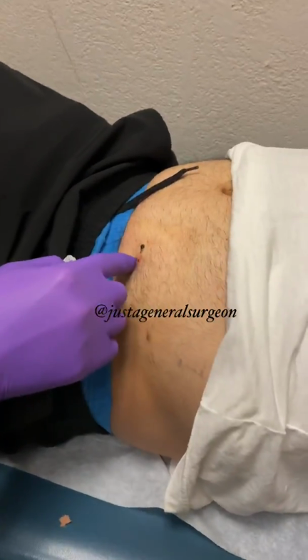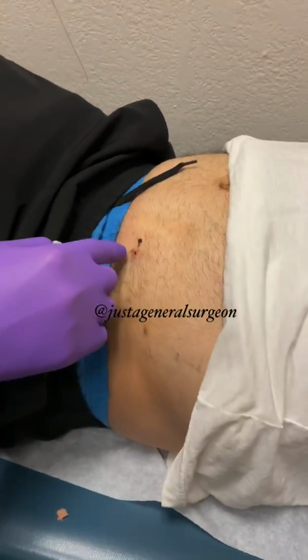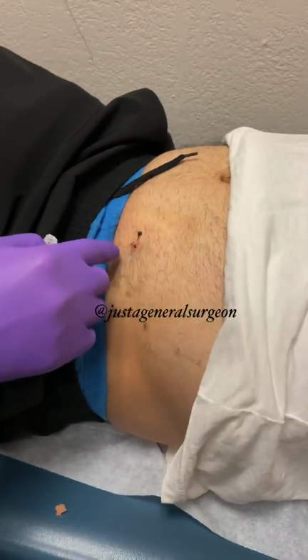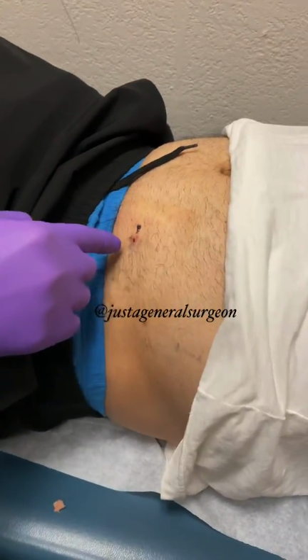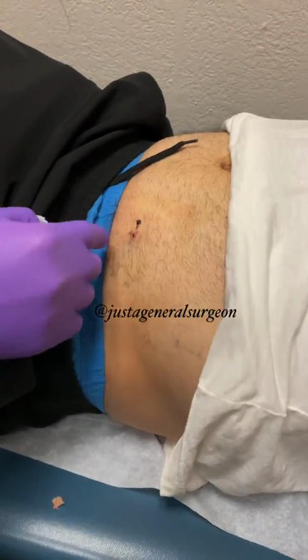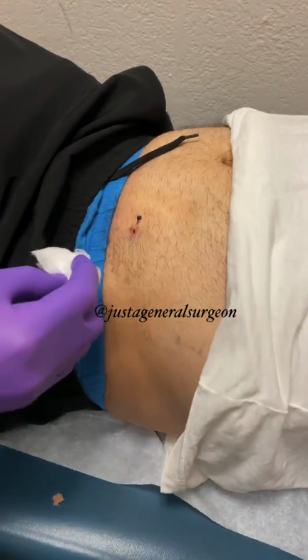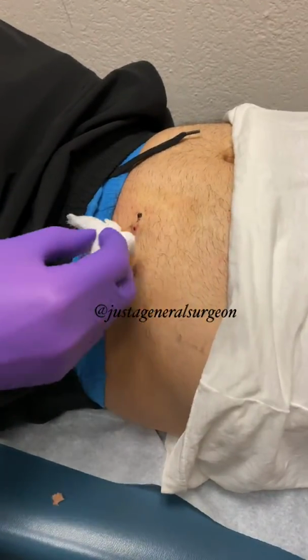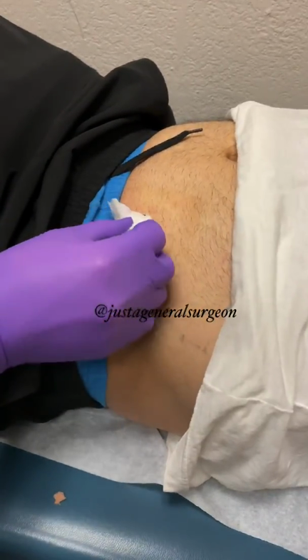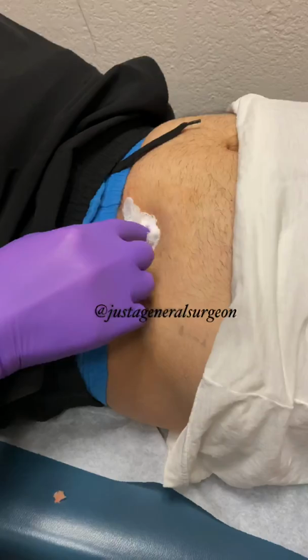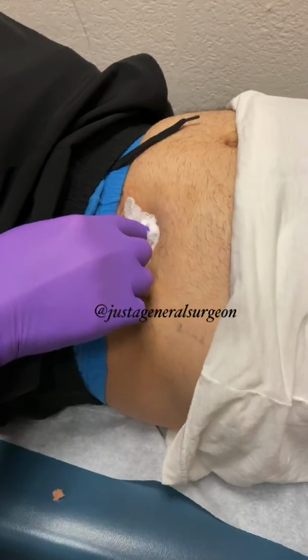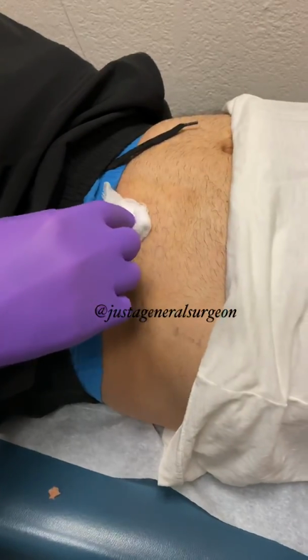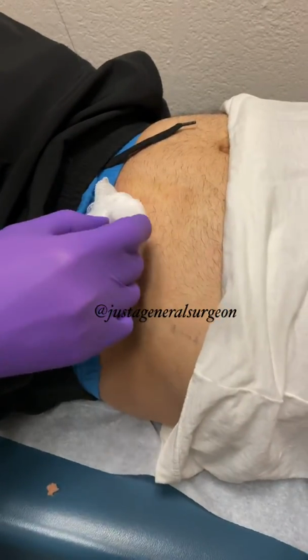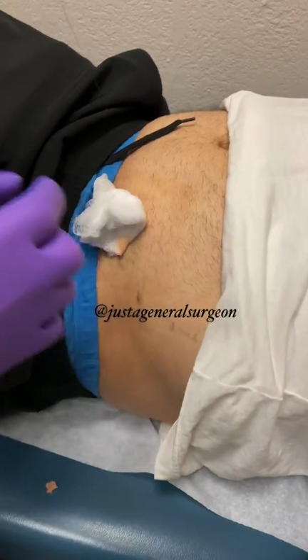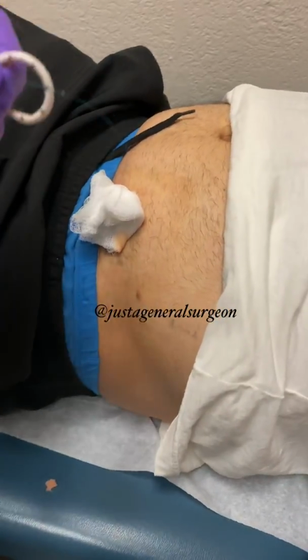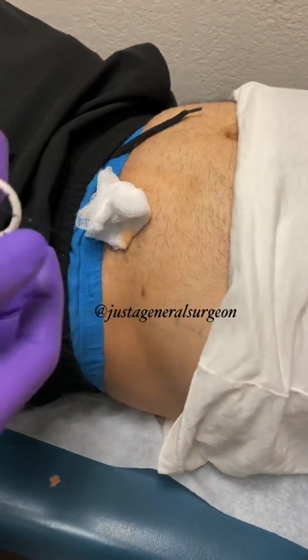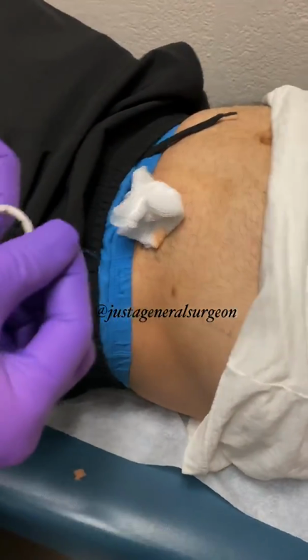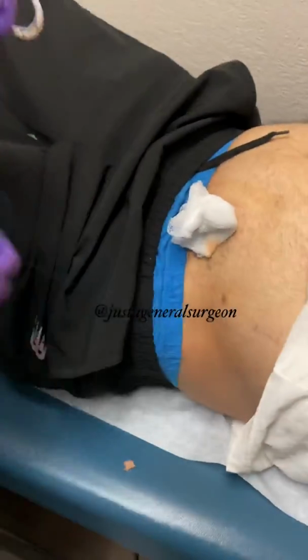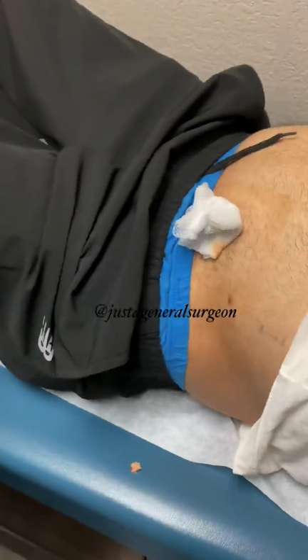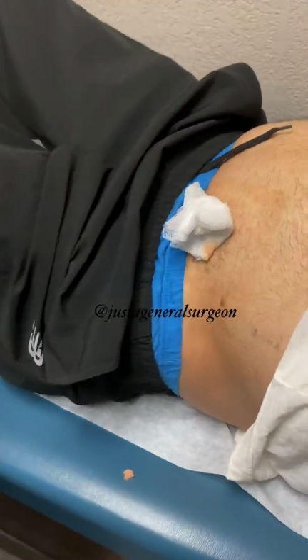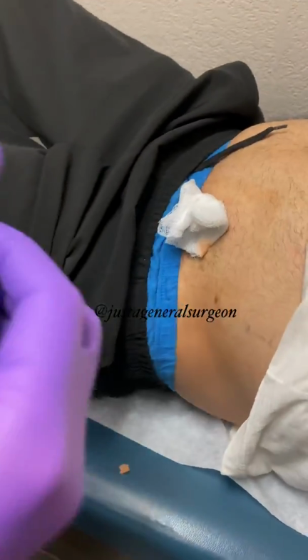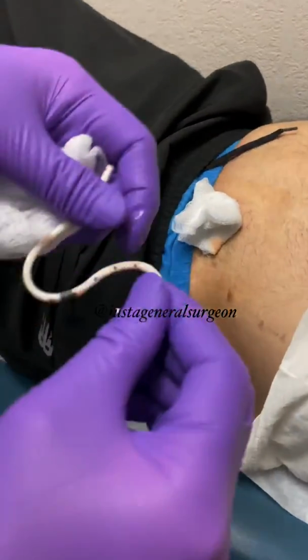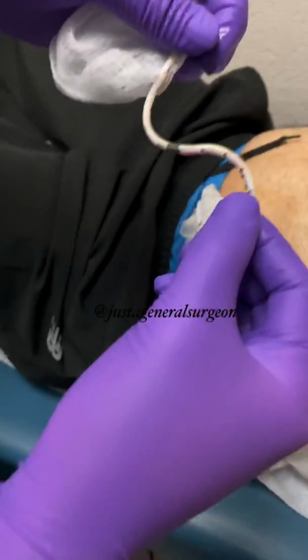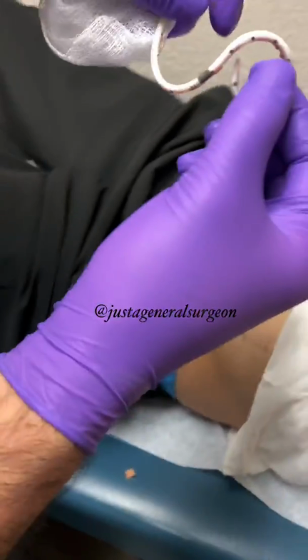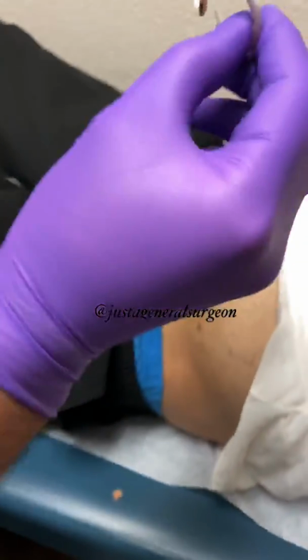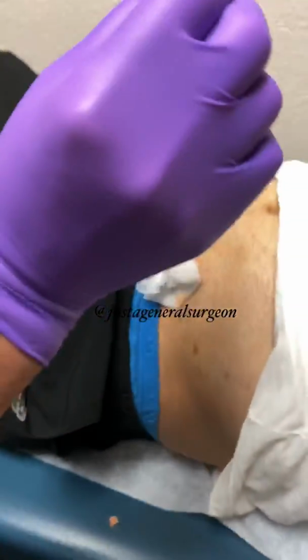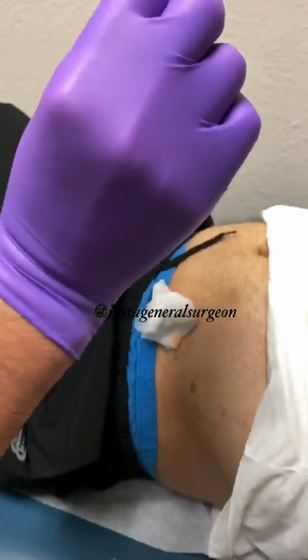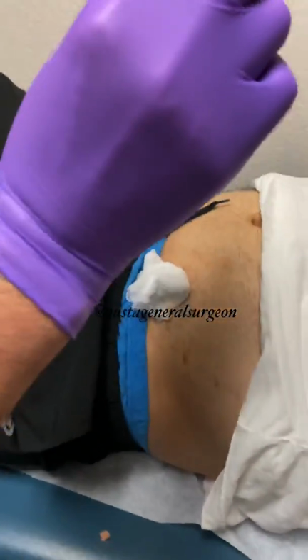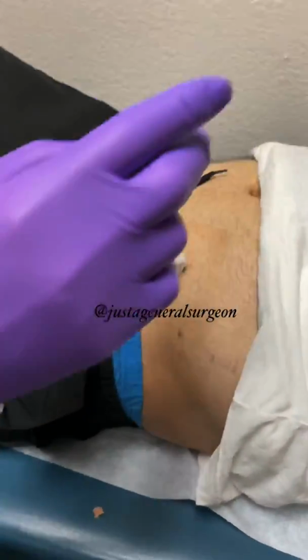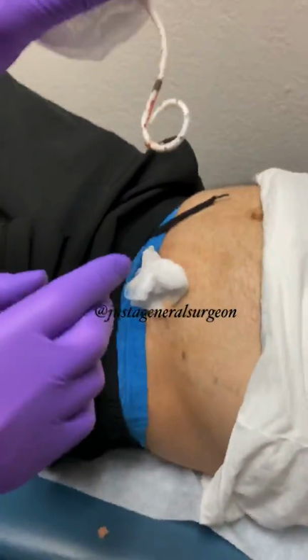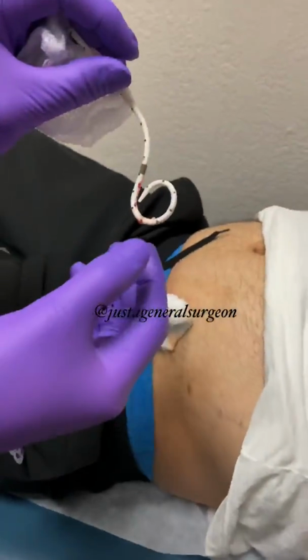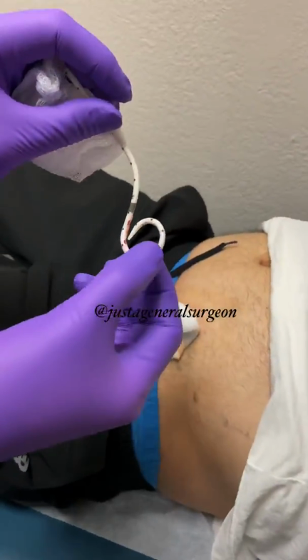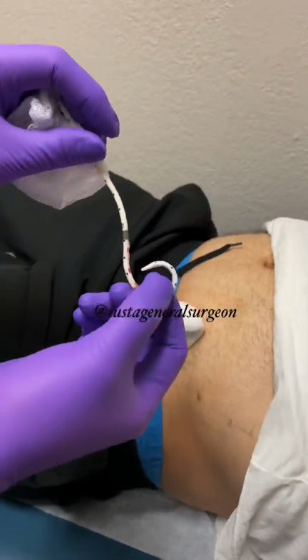We just put a little dressing over that small hole, which will heal in the next day or so. And this is what was inside of you — it kind of curls up.